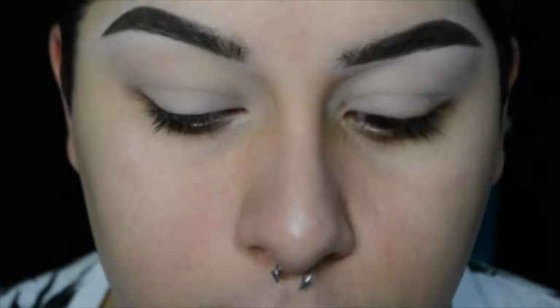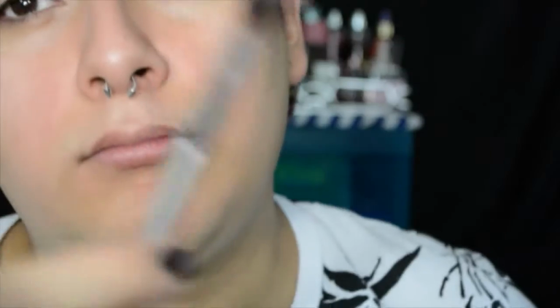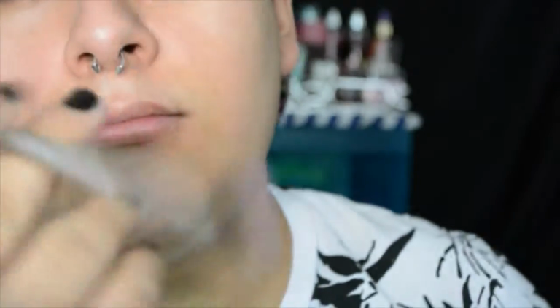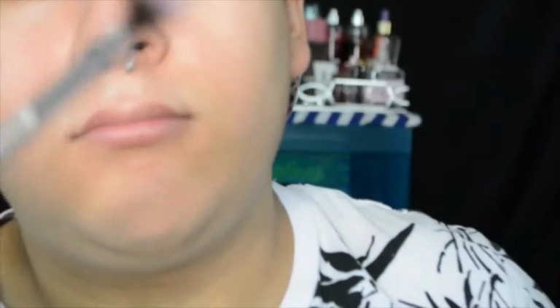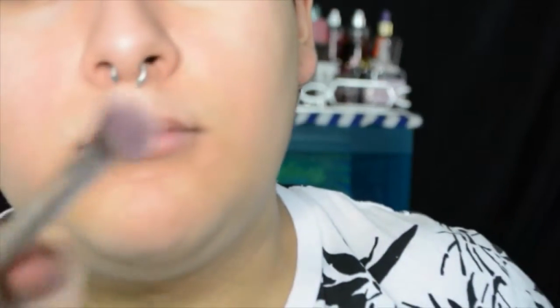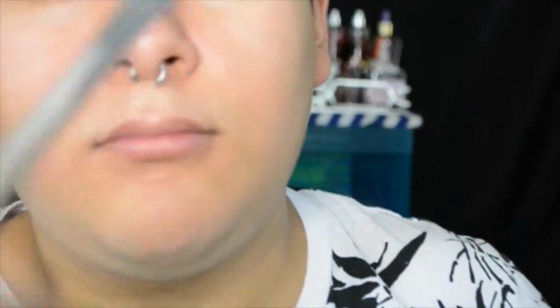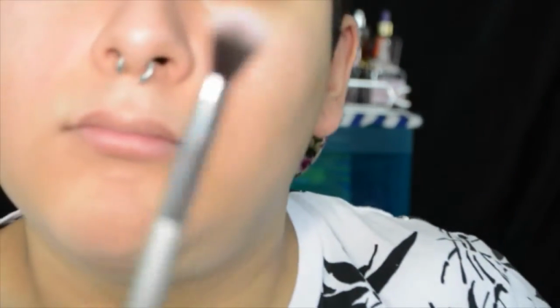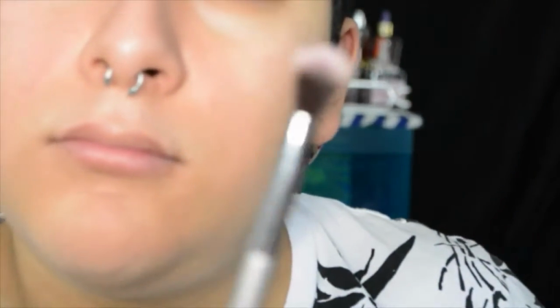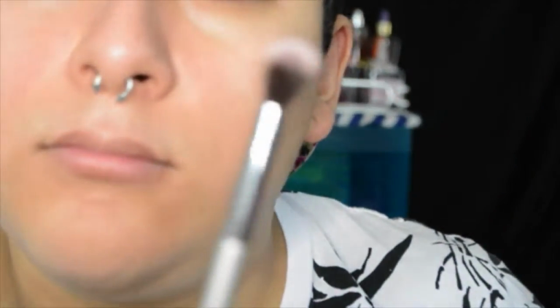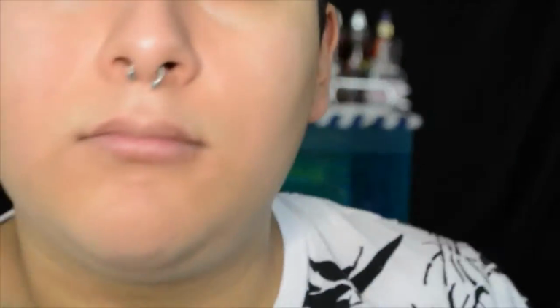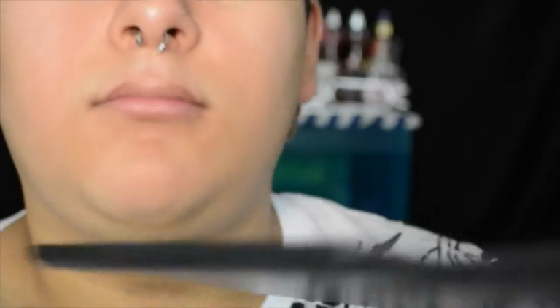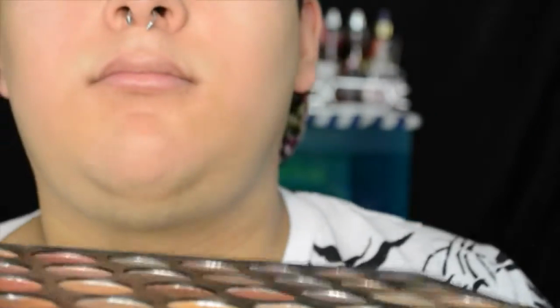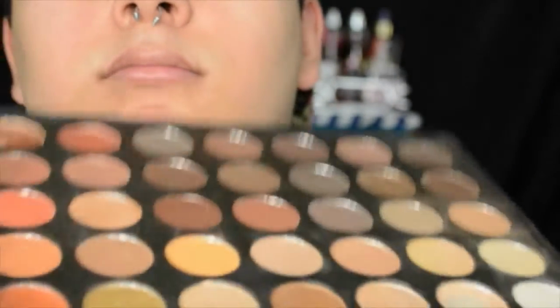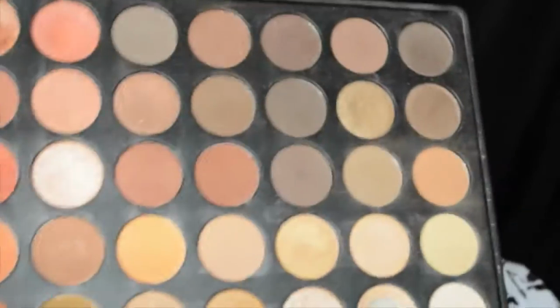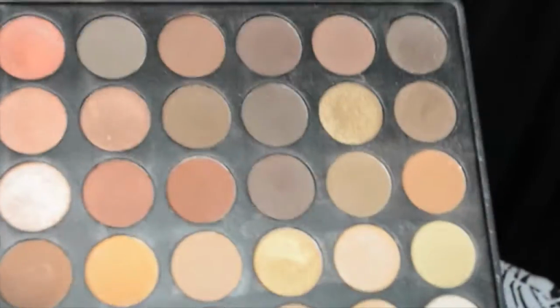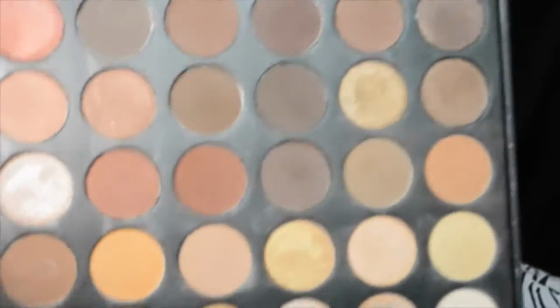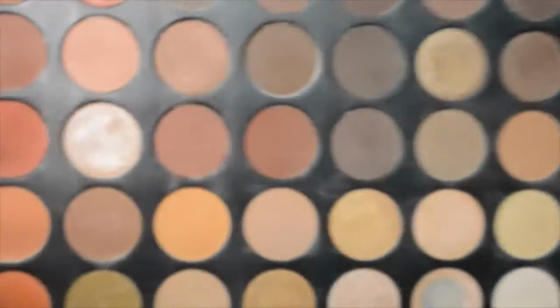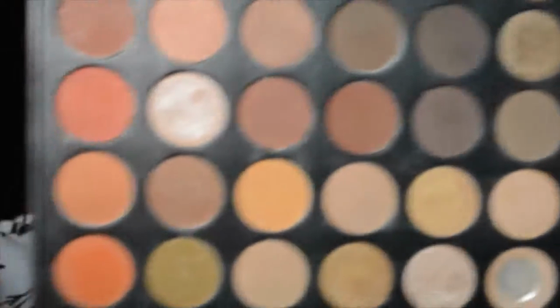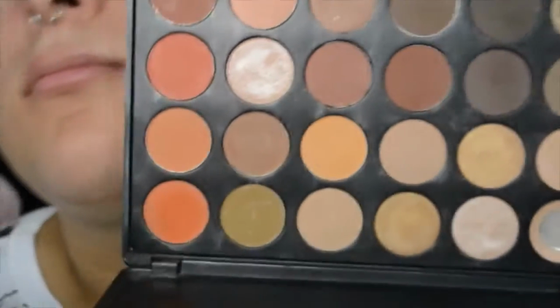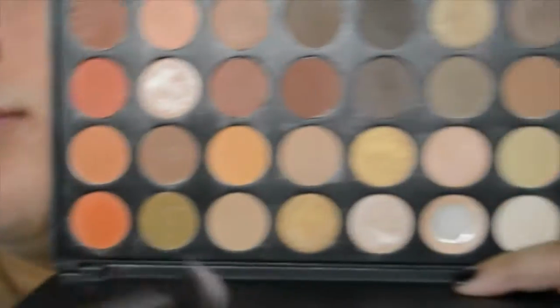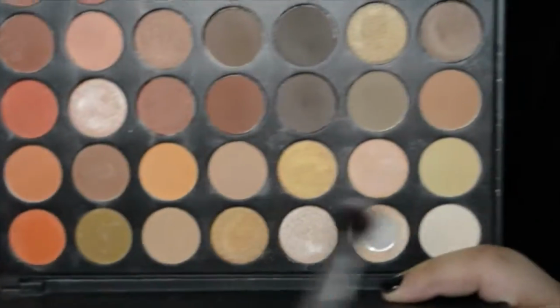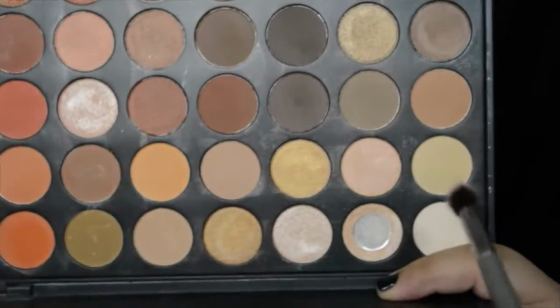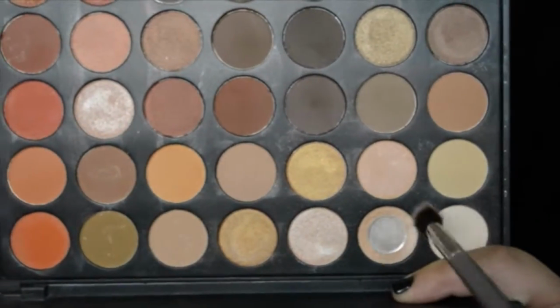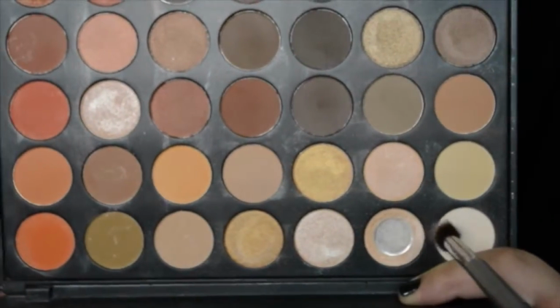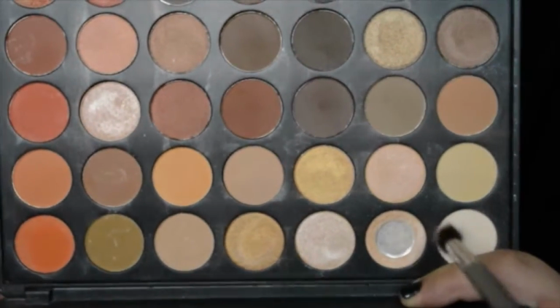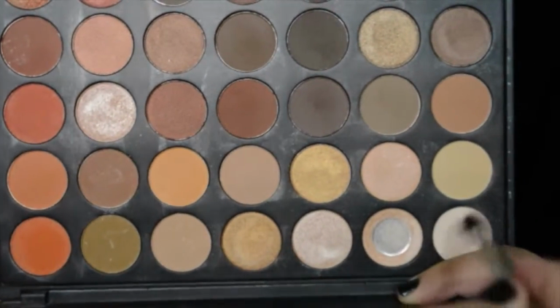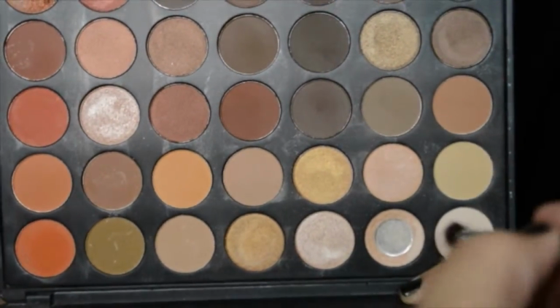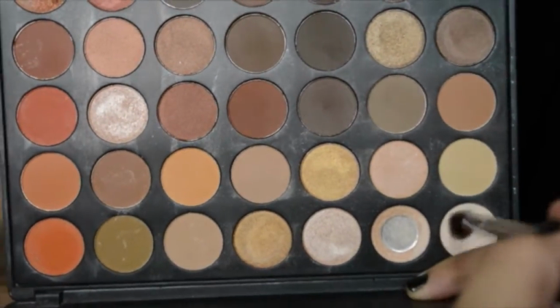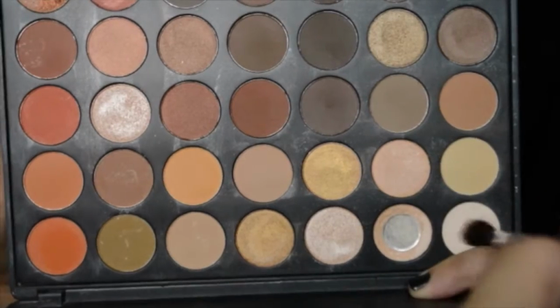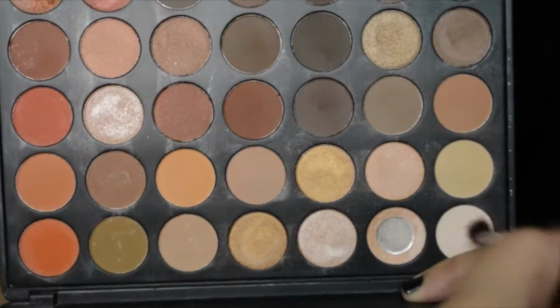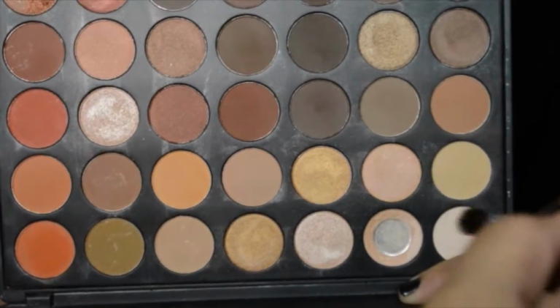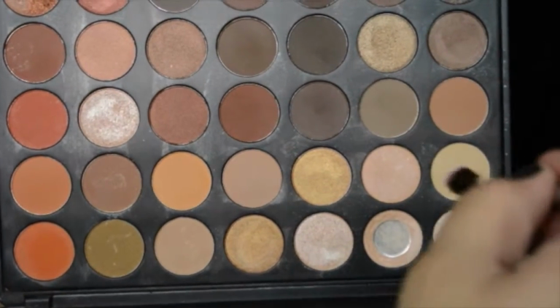Using a fluffy blending brush, I'm going to be going into the 350 palette and starting with the lightest shades. I'm going to be mixing those two together and applying that to the crease area.